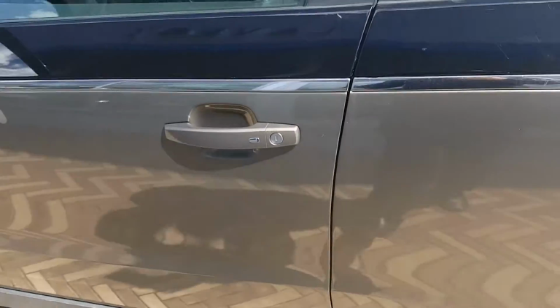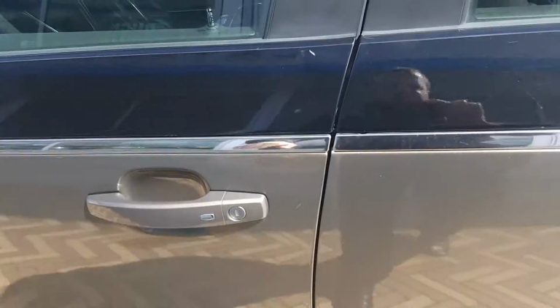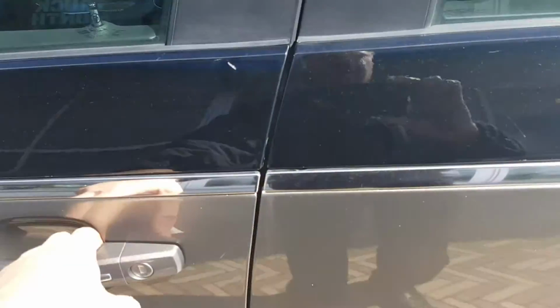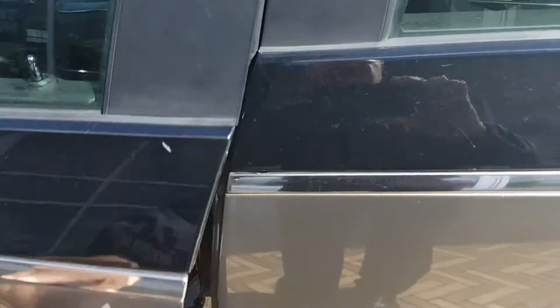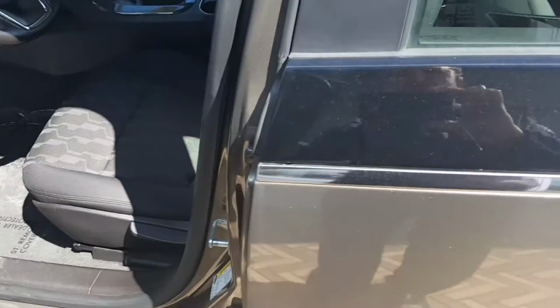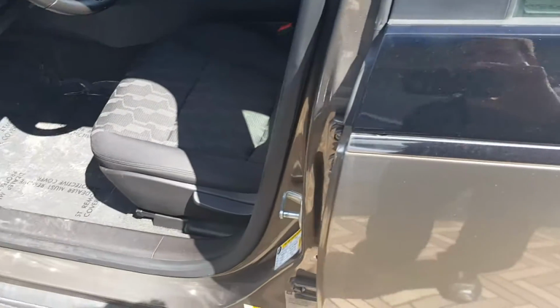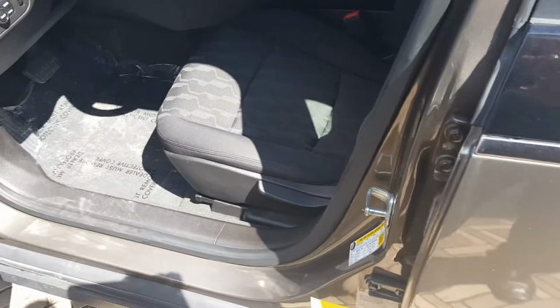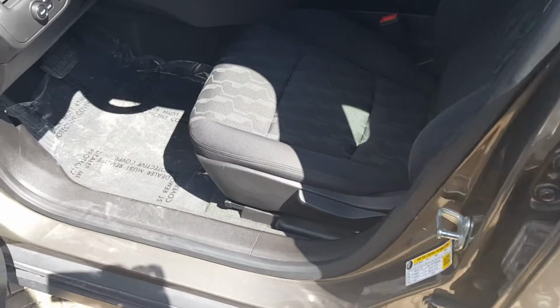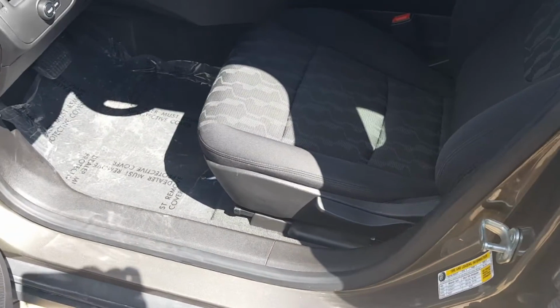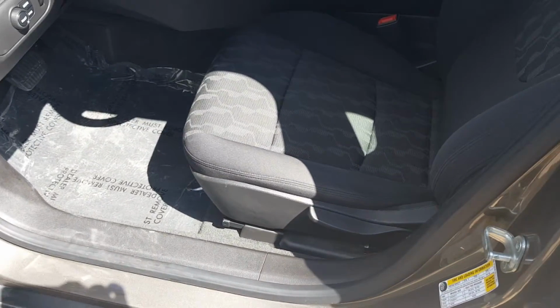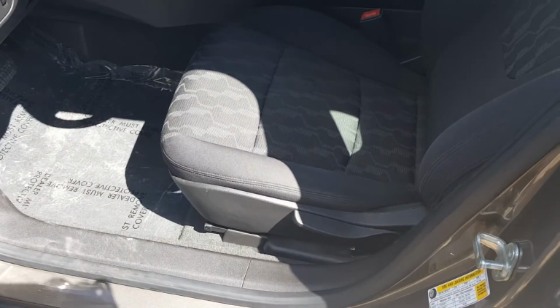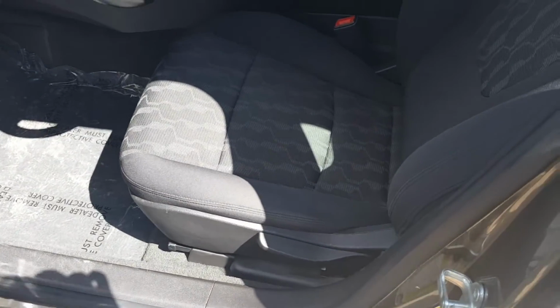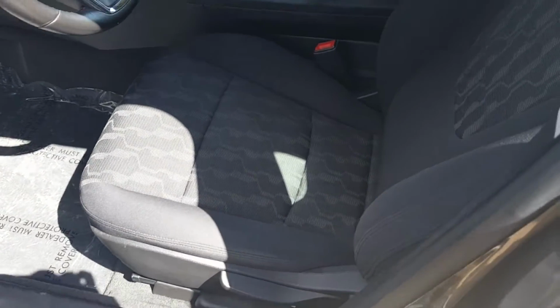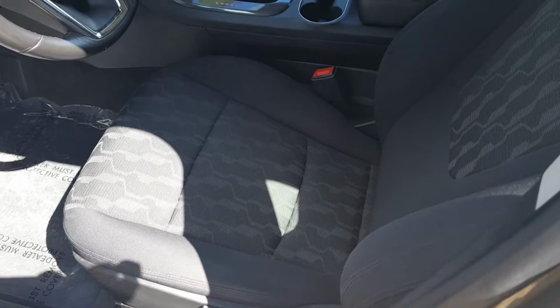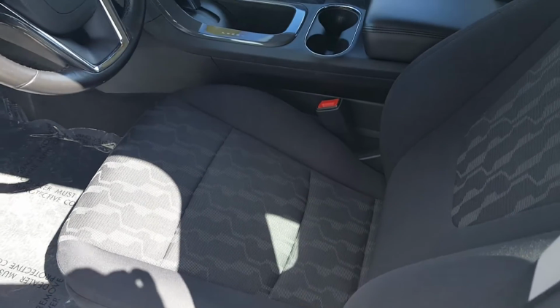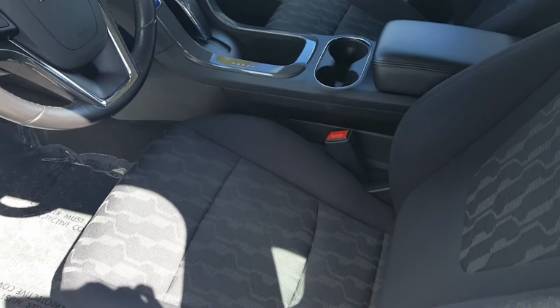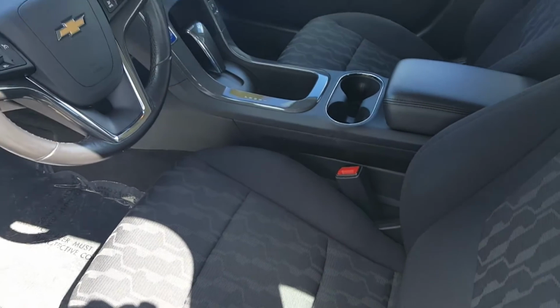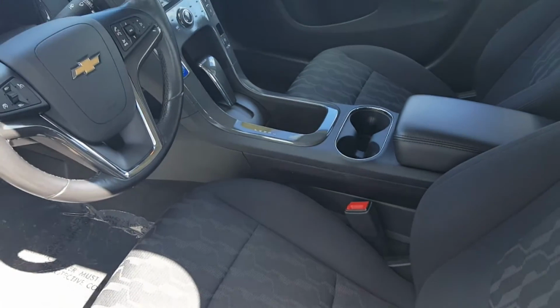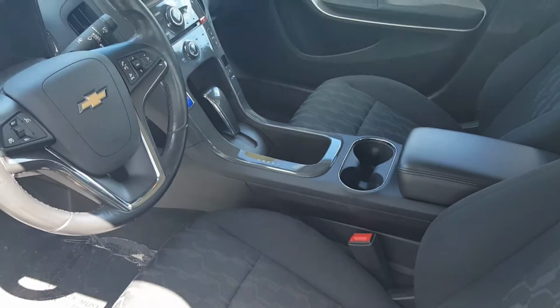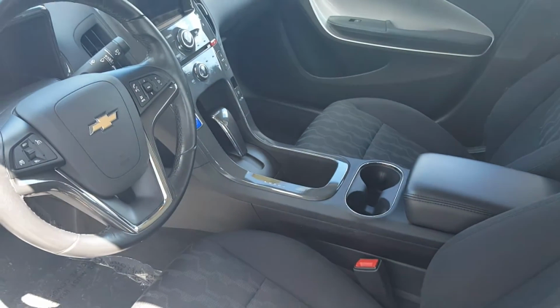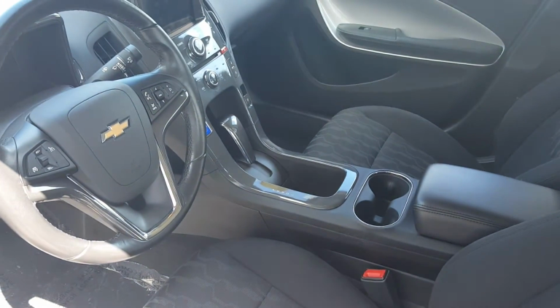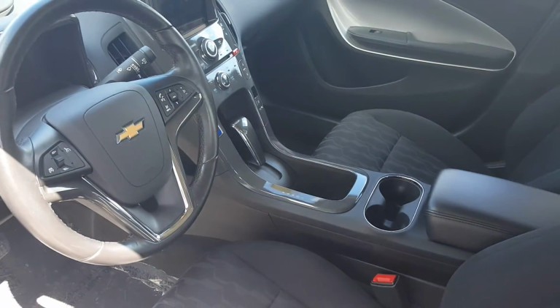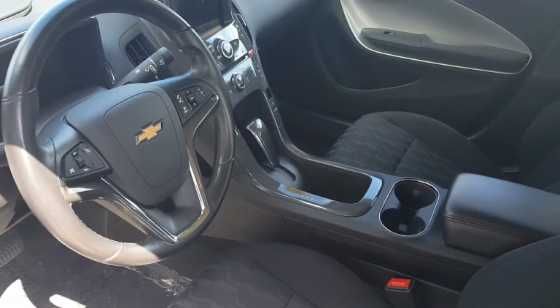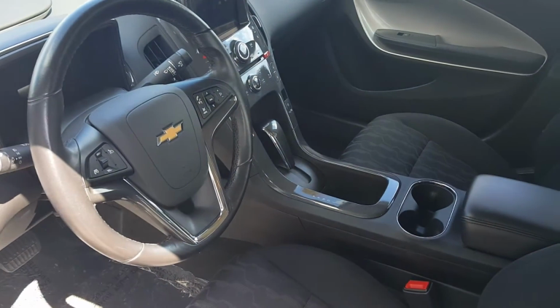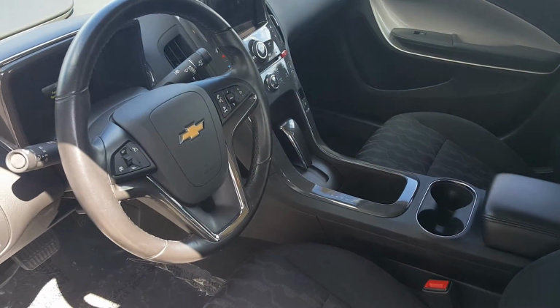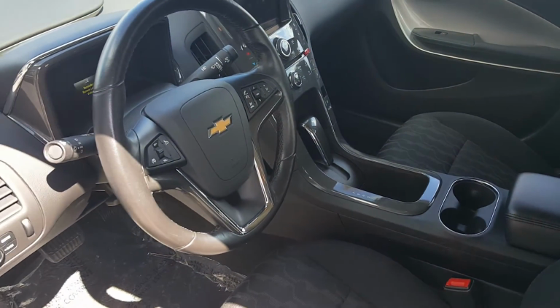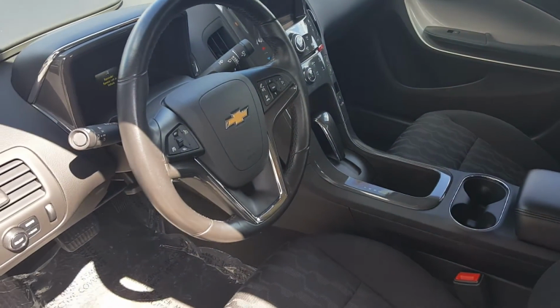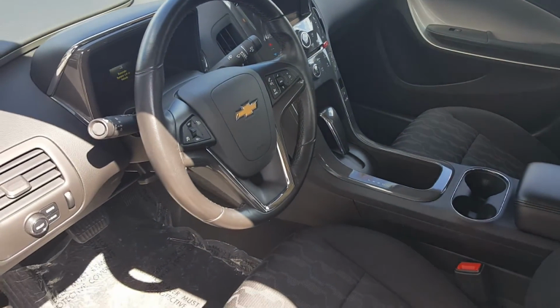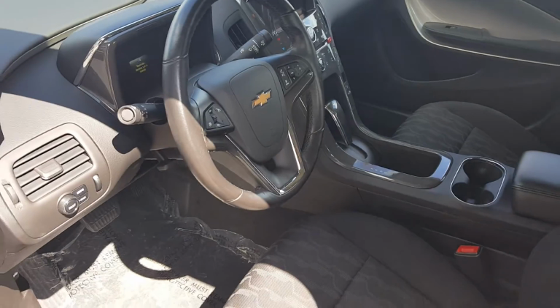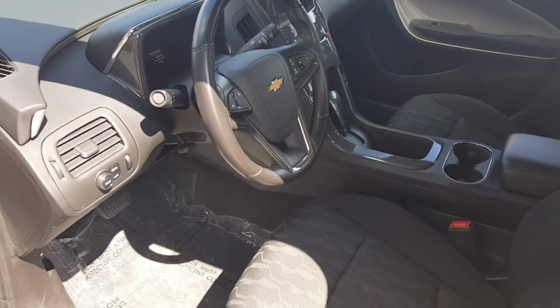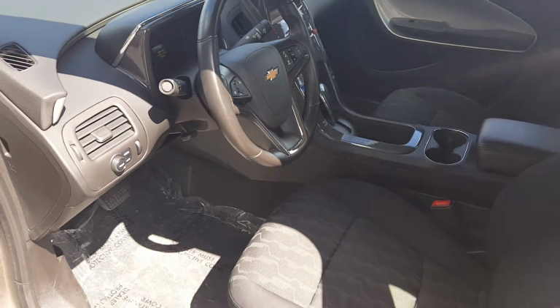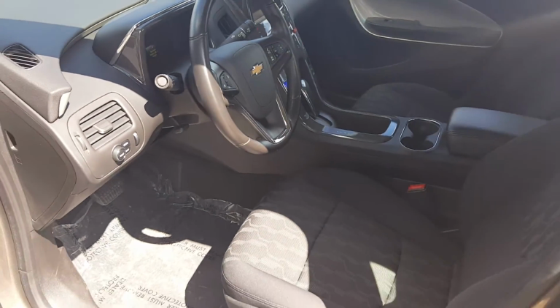Obviously it is a used vehicle, so you'll get a couple marks here or there. But on this side, like I said, you got the Bluetooth, steering wheel radio controls, cruise control, power windows, power locks.